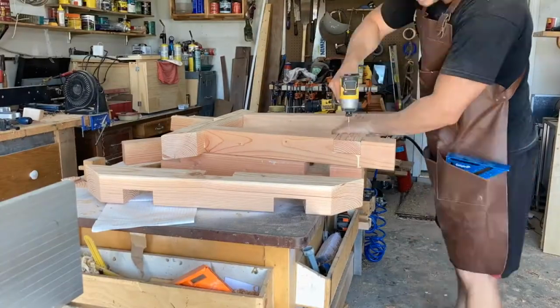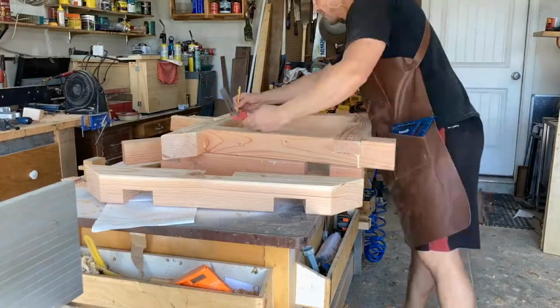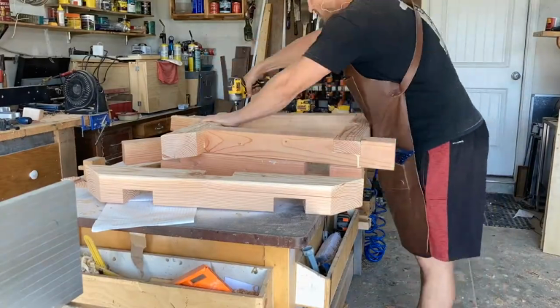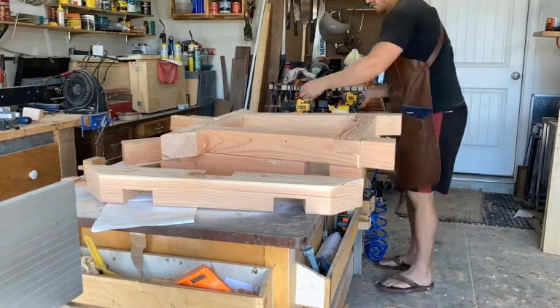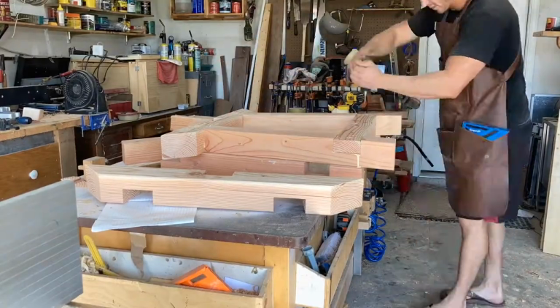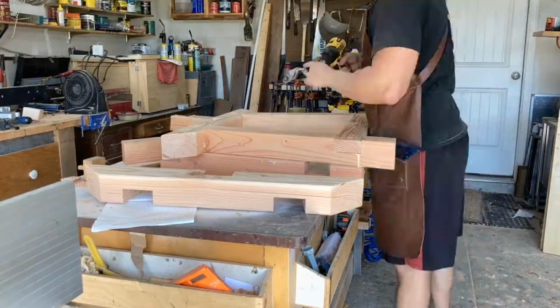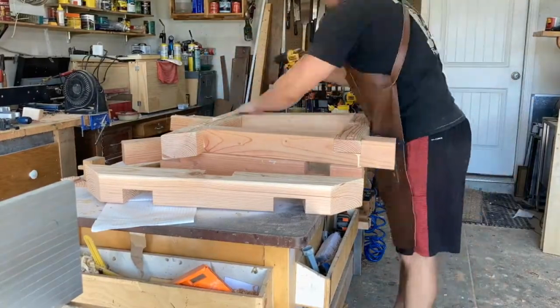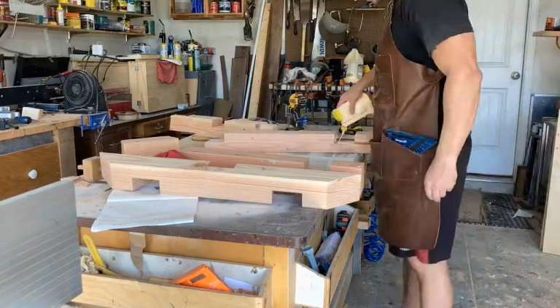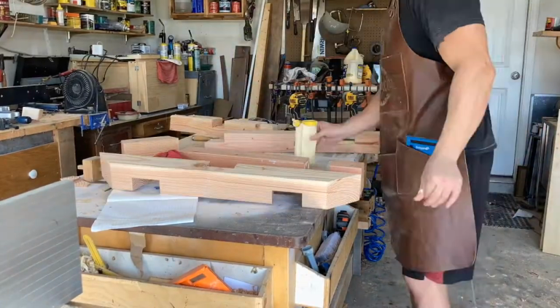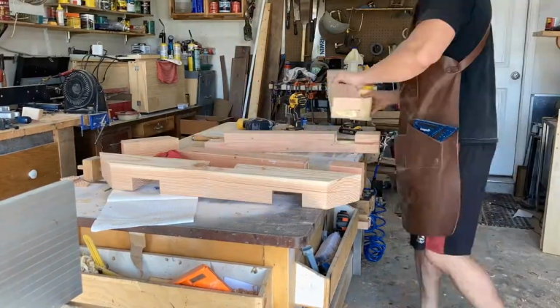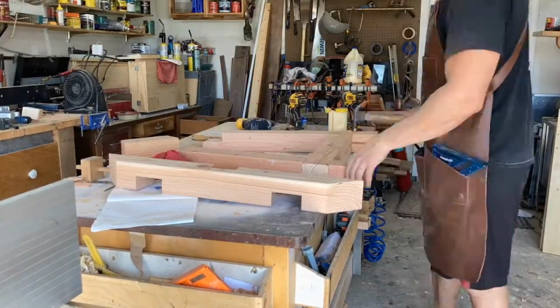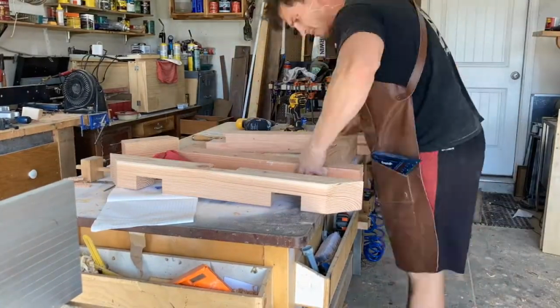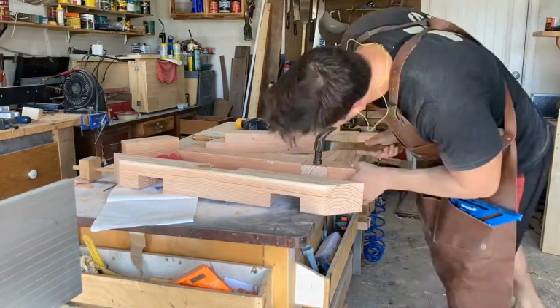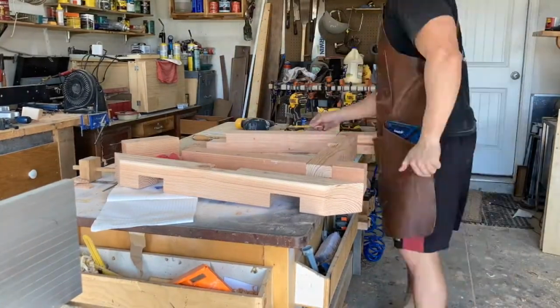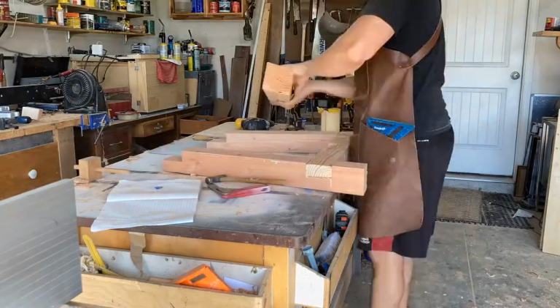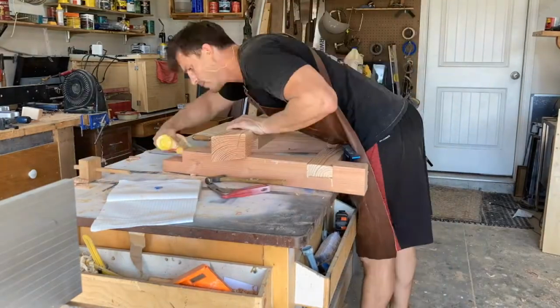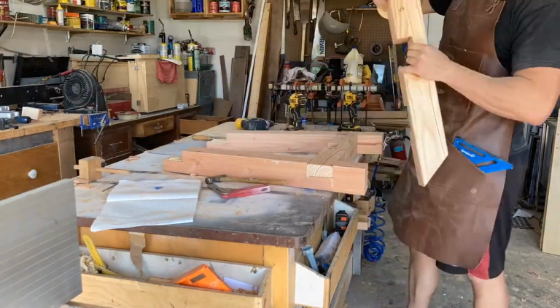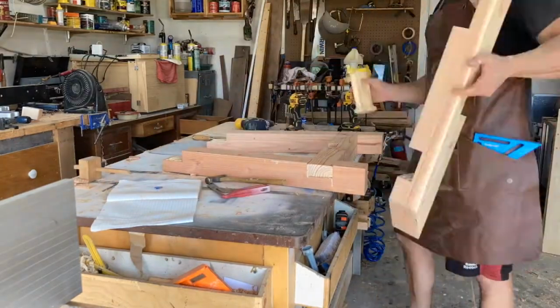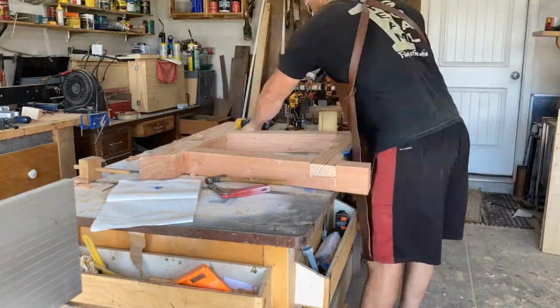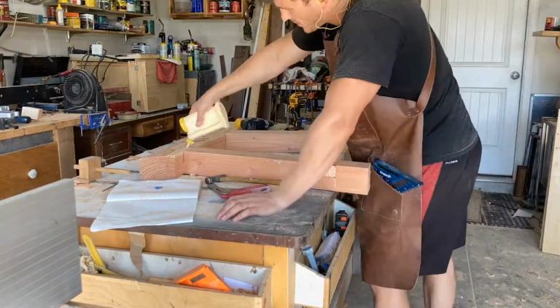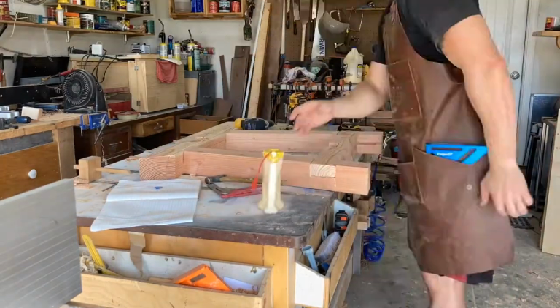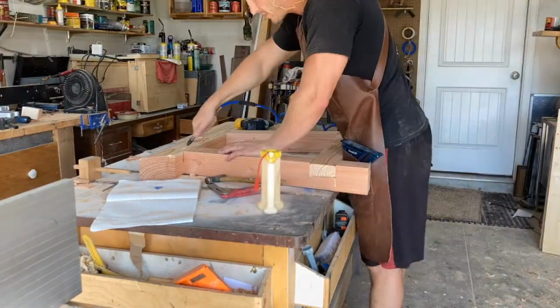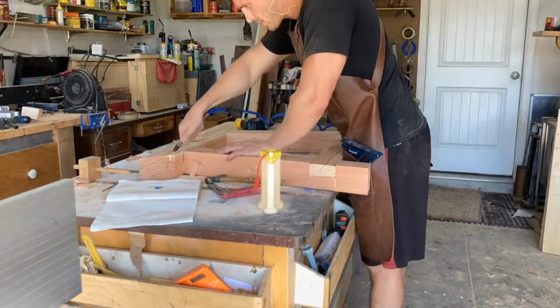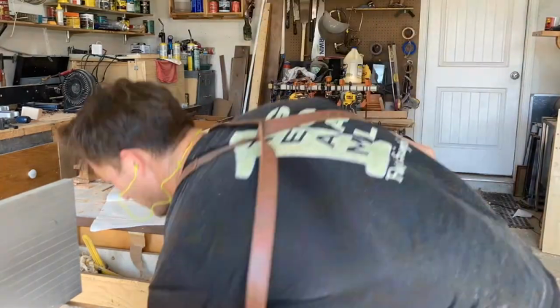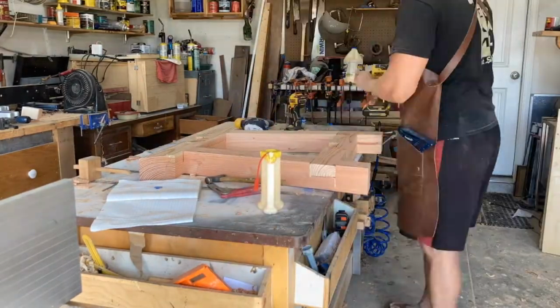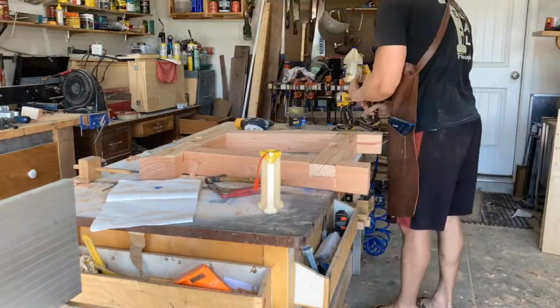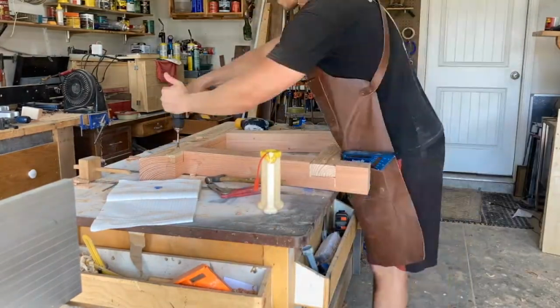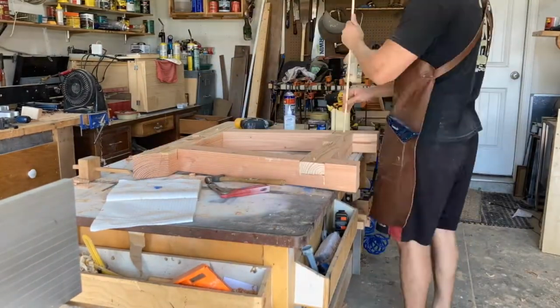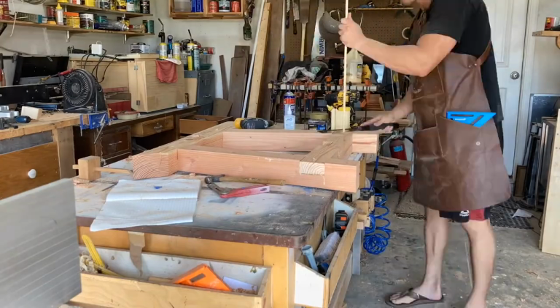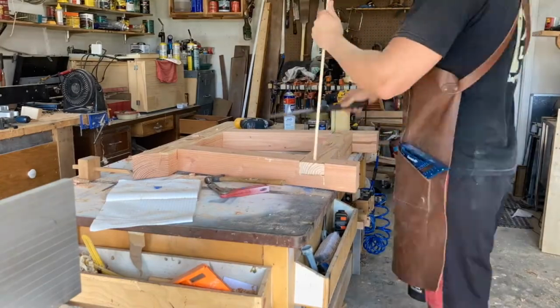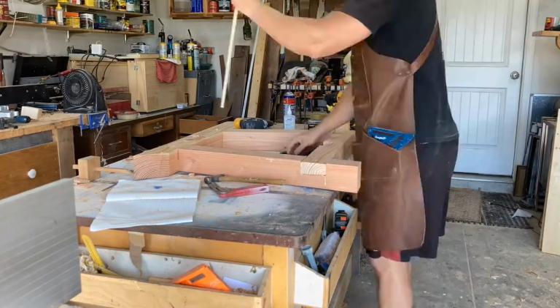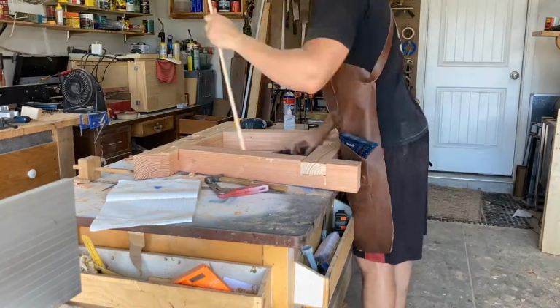I'm assembling all these half-laps the same way — pre-drill that 3/8-inch hole to receive the dowel, apply a good amount of glue, secure it with a screw, and then plug it with the dowel.